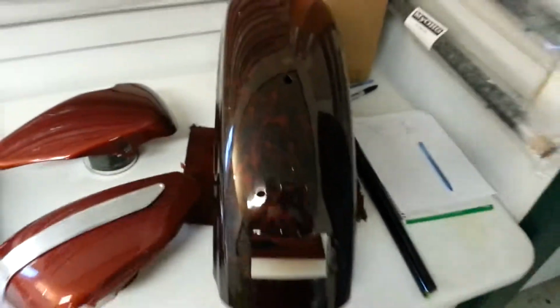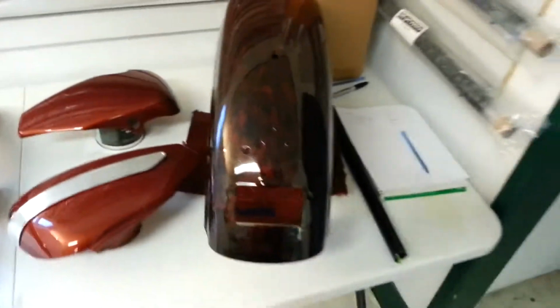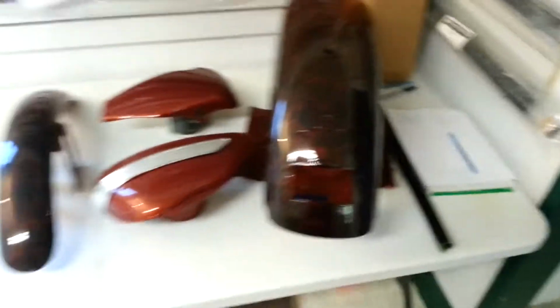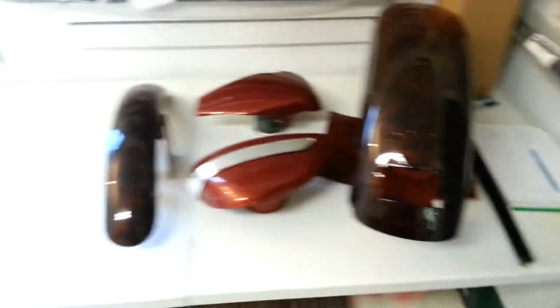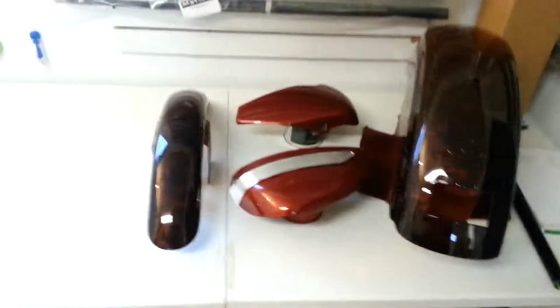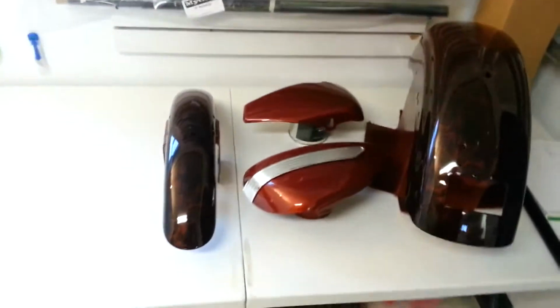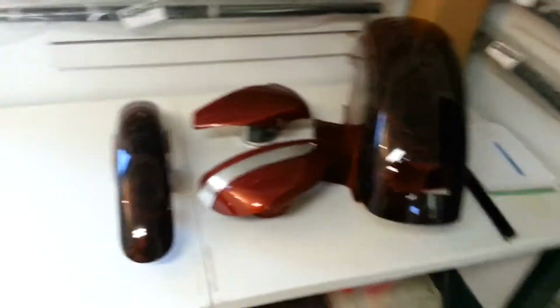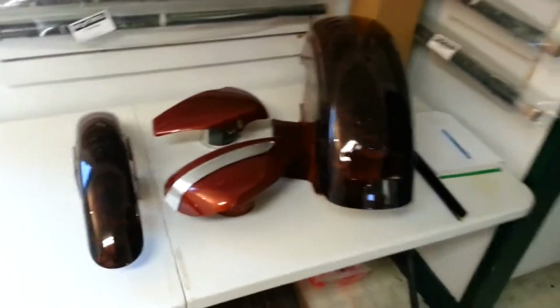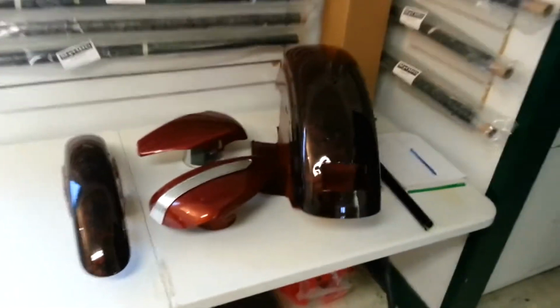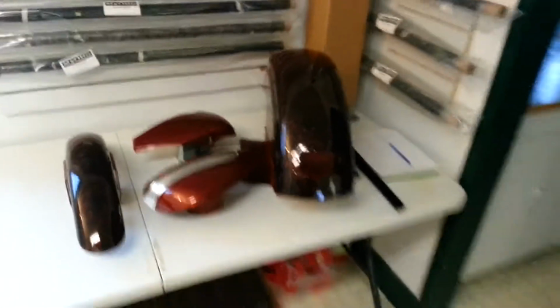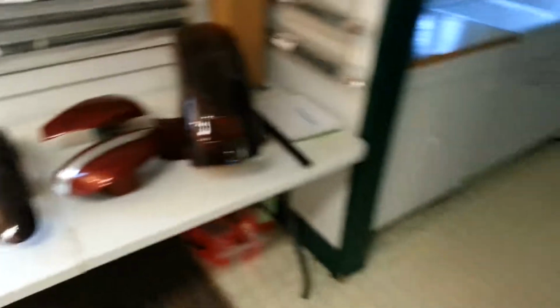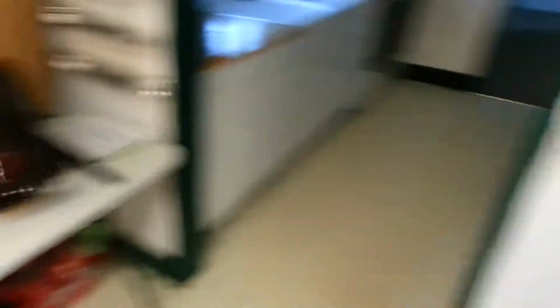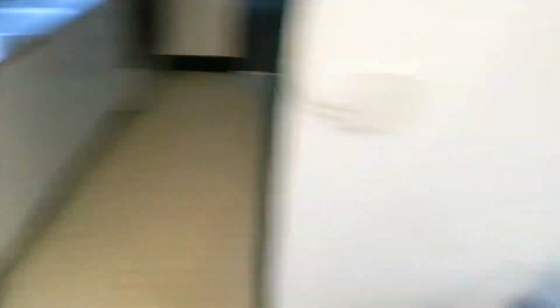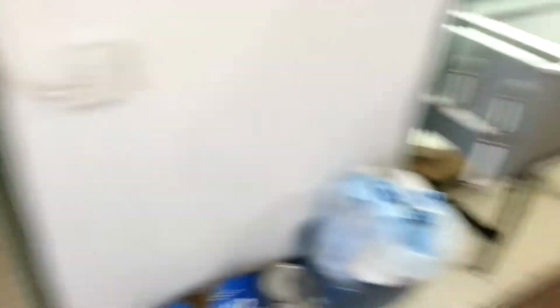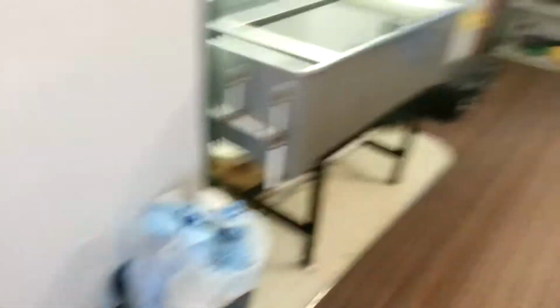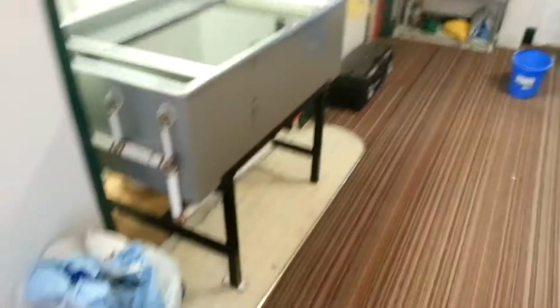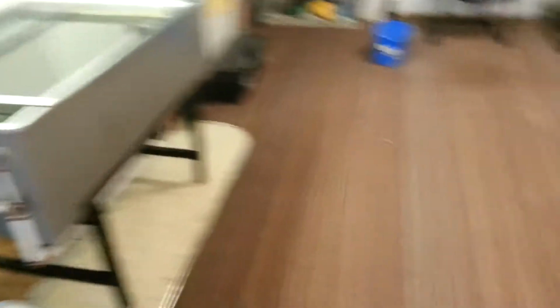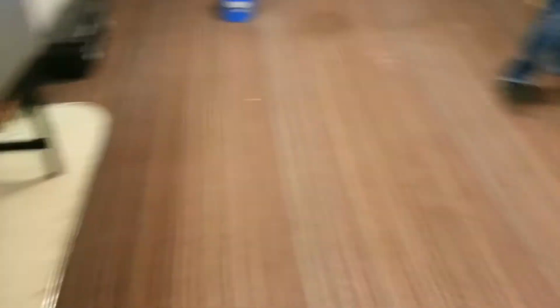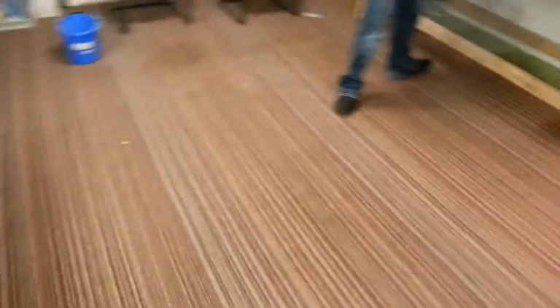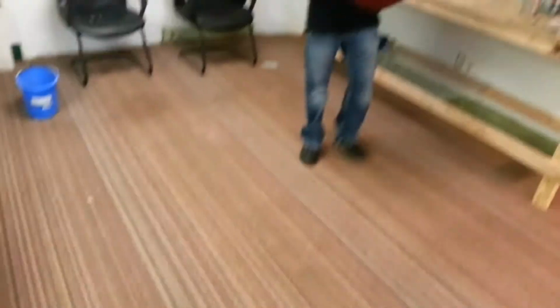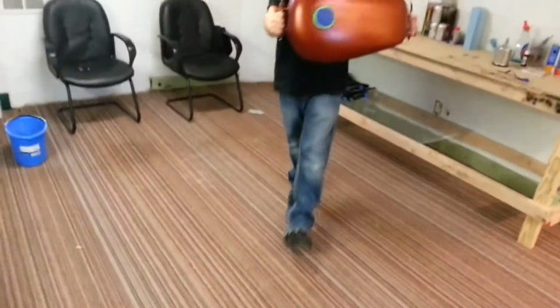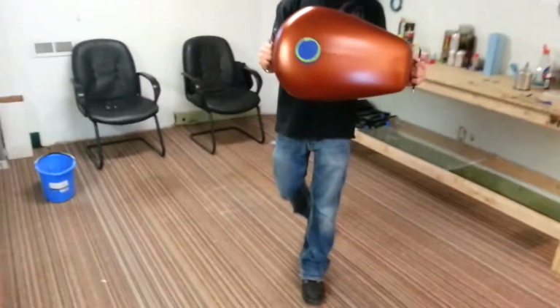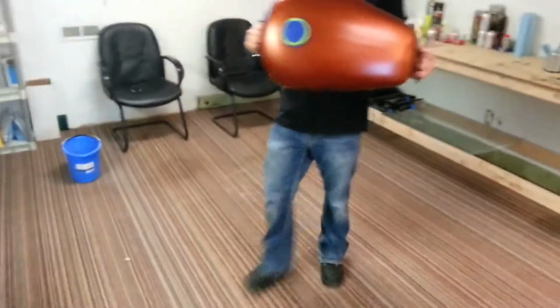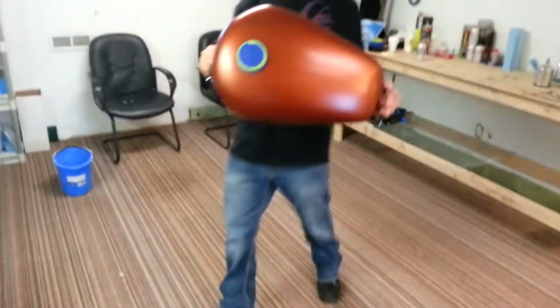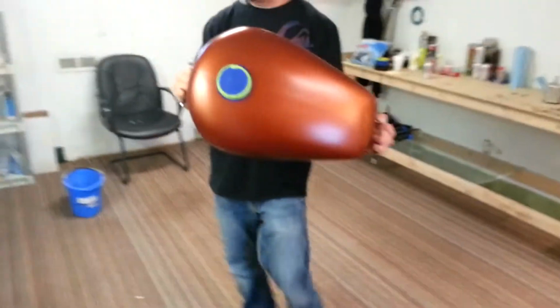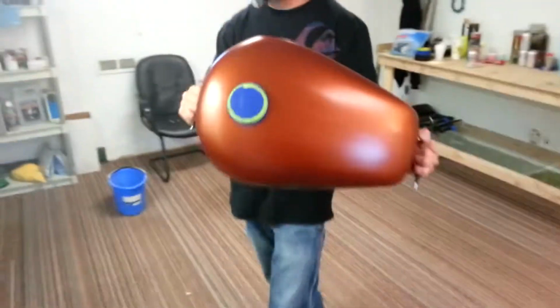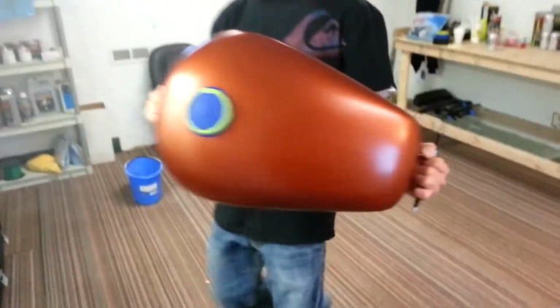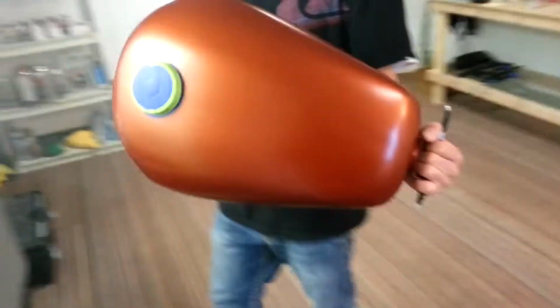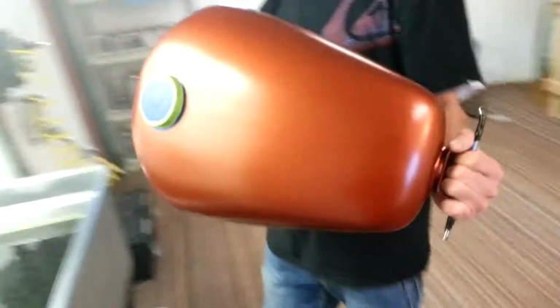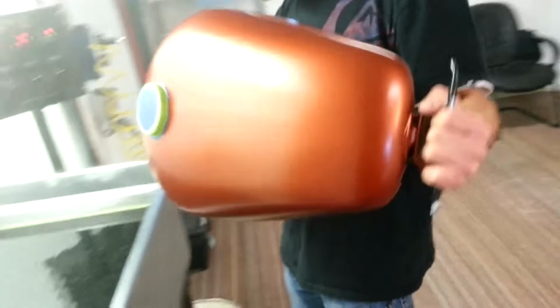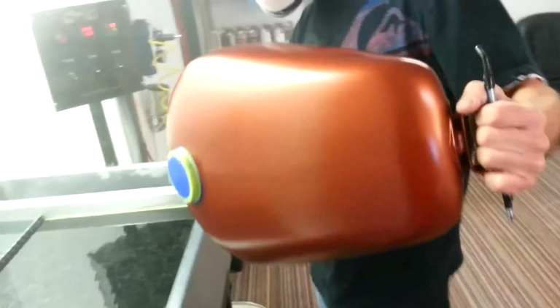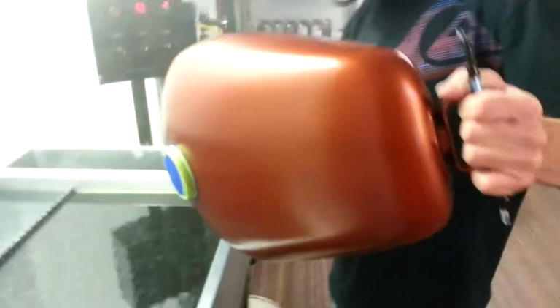I didn't get you guys a video of these parts because I wanted to go ahead and show you. Now we're going to go ahead and do the gas tank — there's that color.